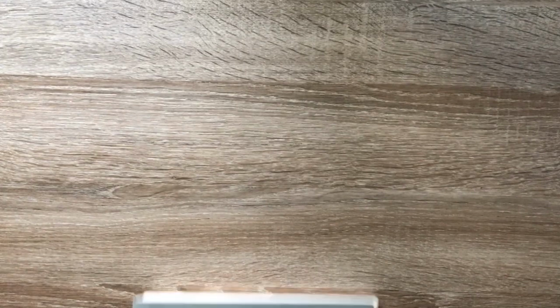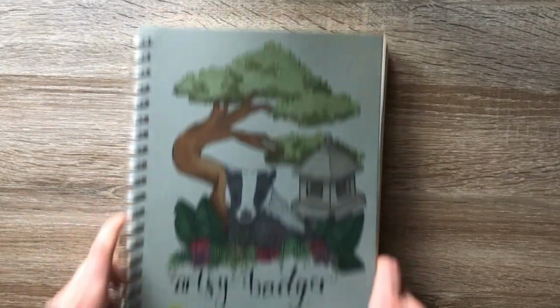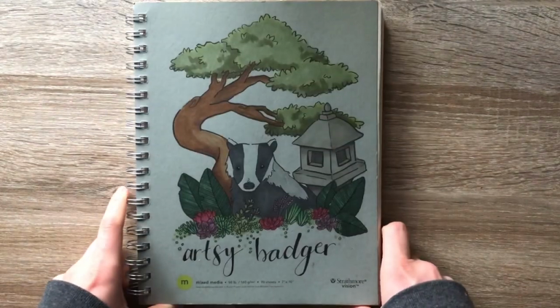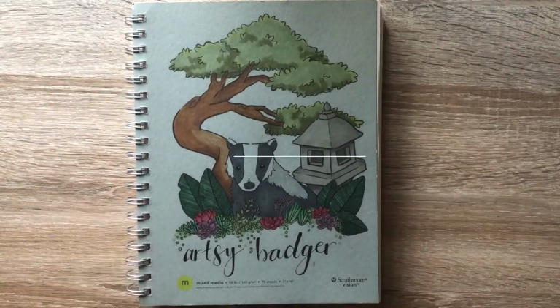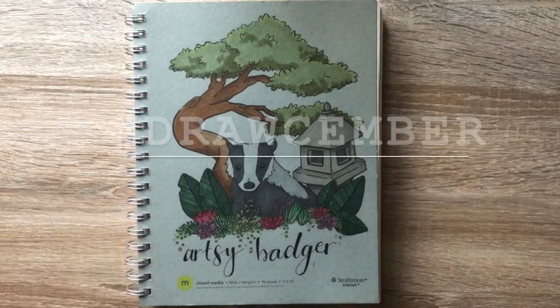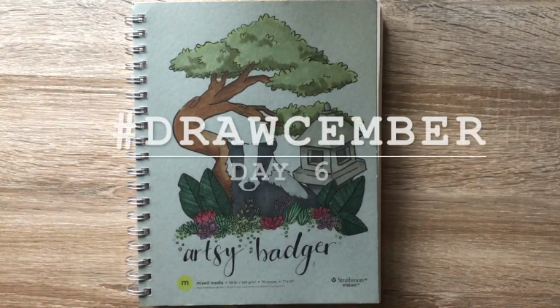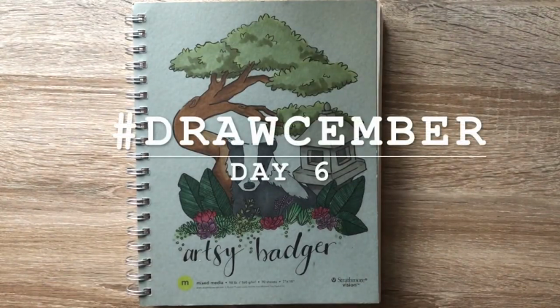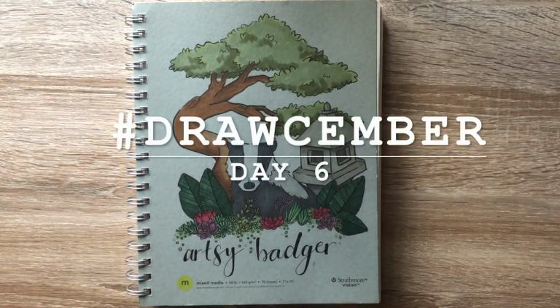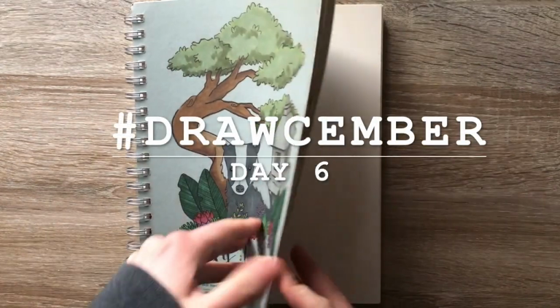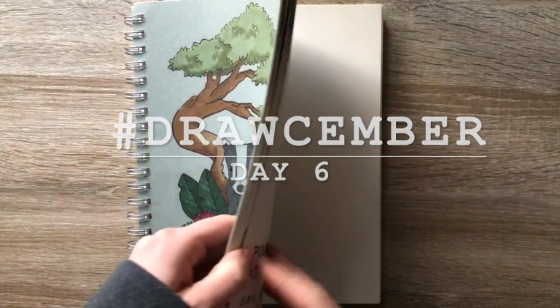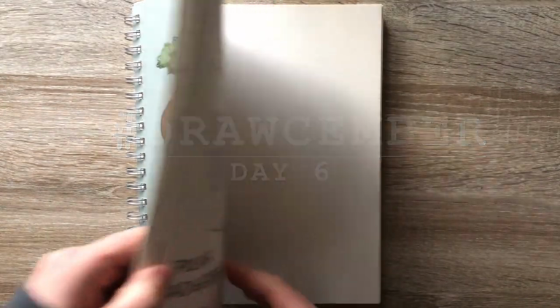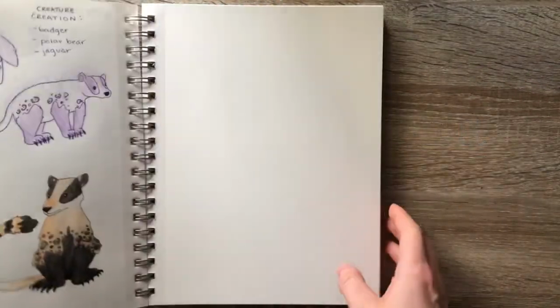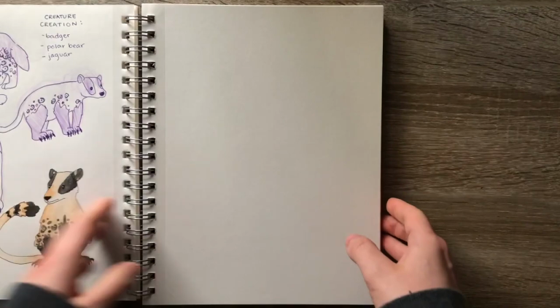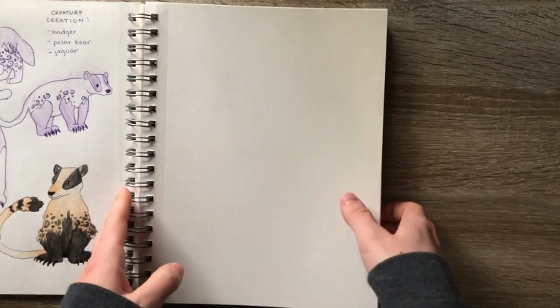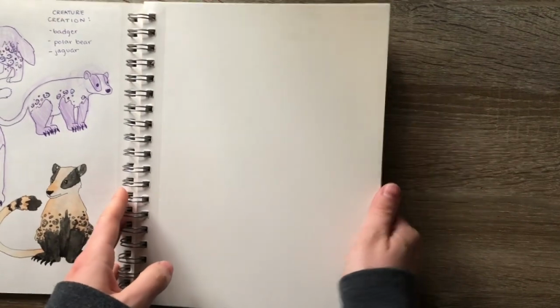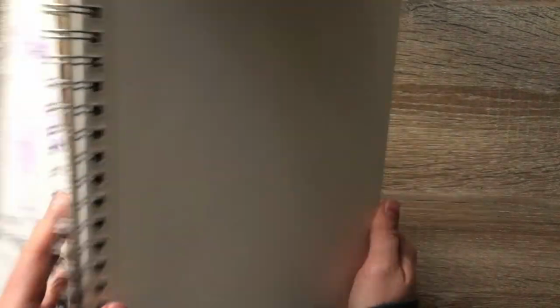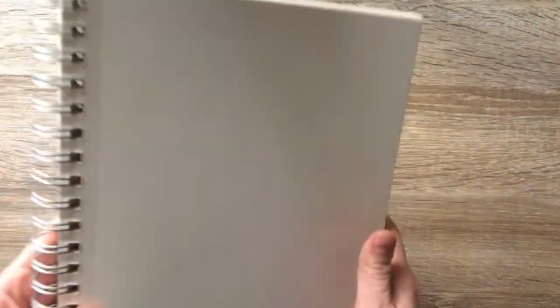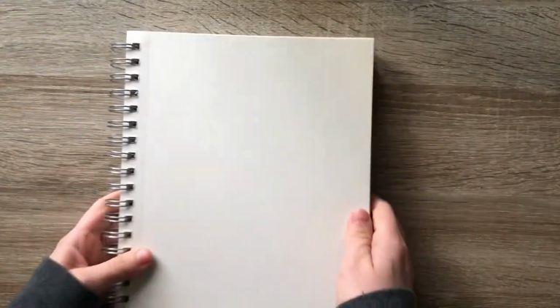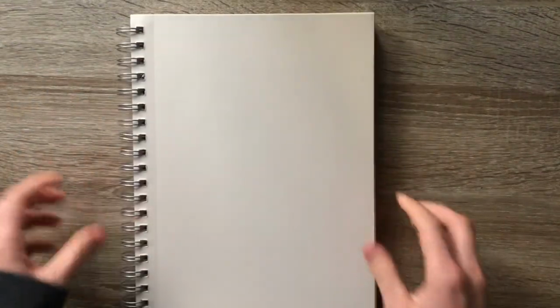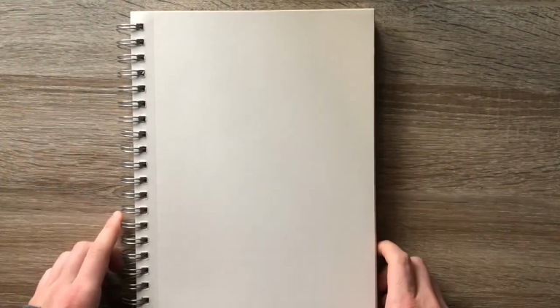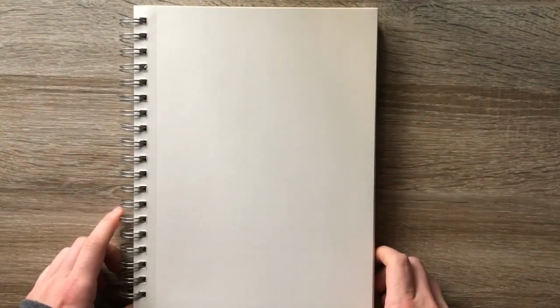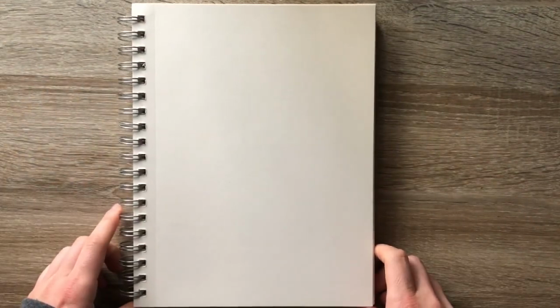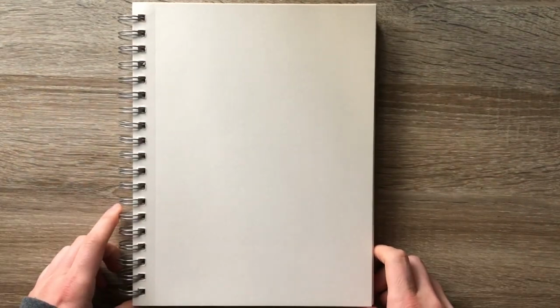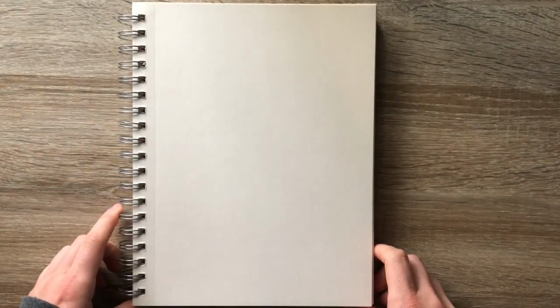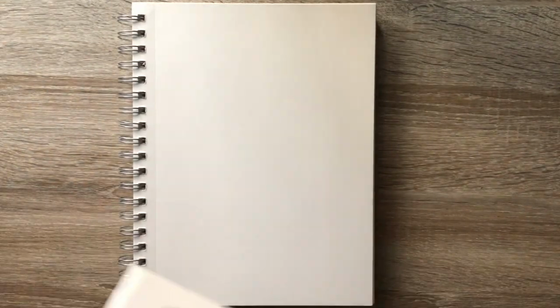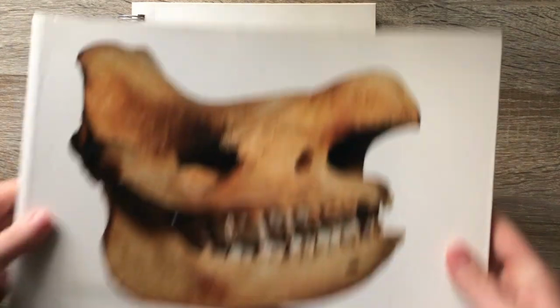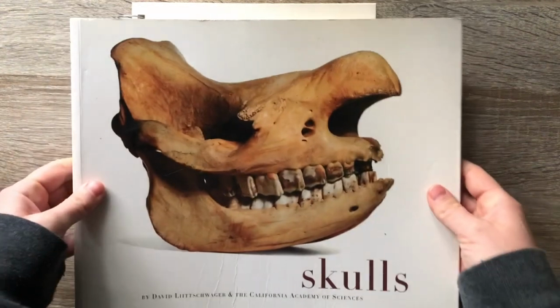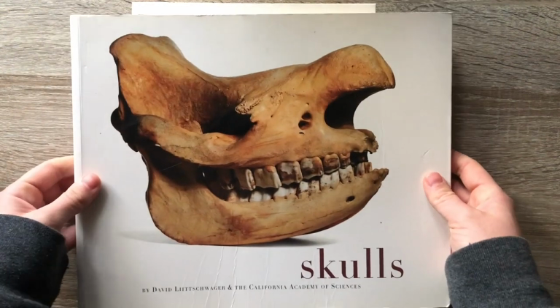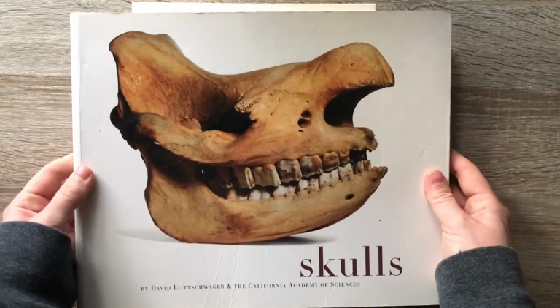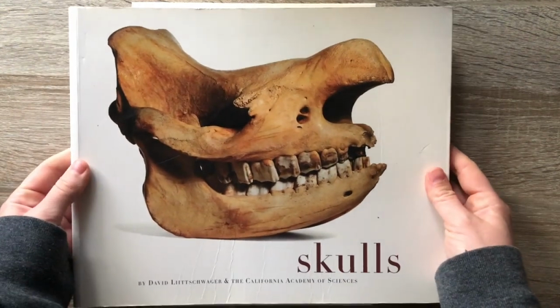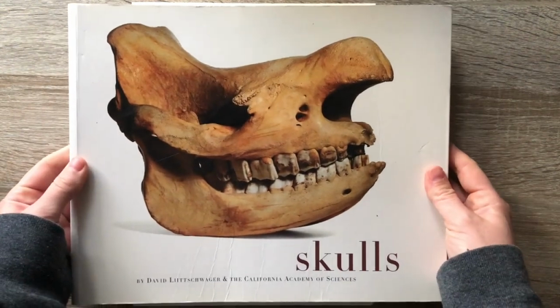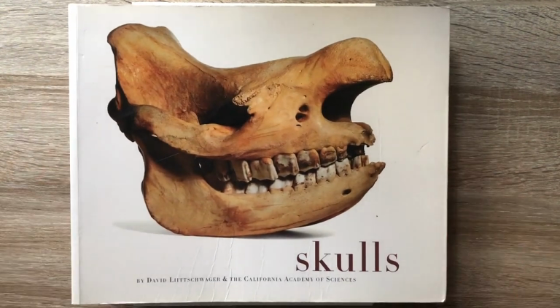Hello everybody, it's Sierra, the Artsy Badger, and it's Drawcember Day 6. So today we're going to be doing a skull study.